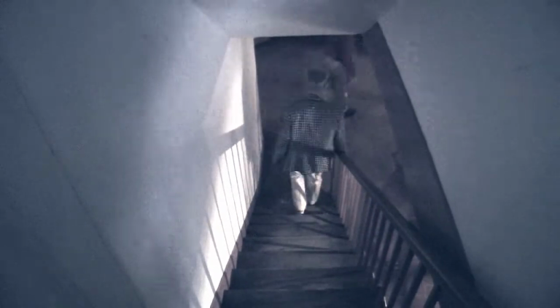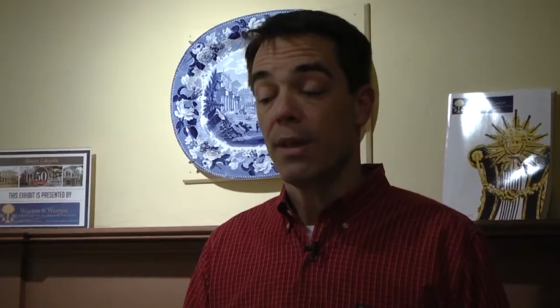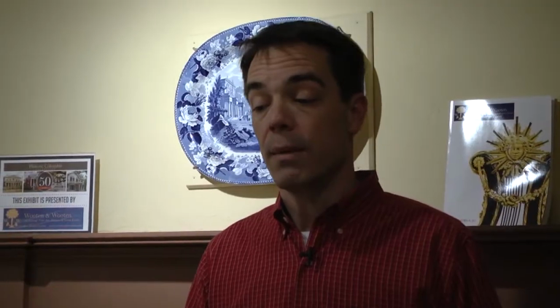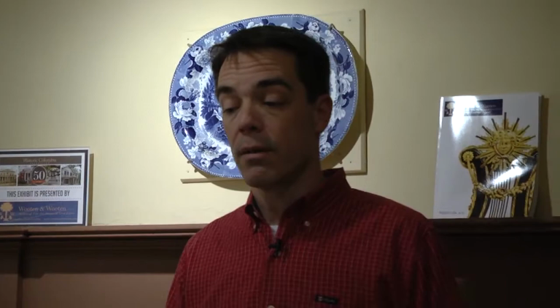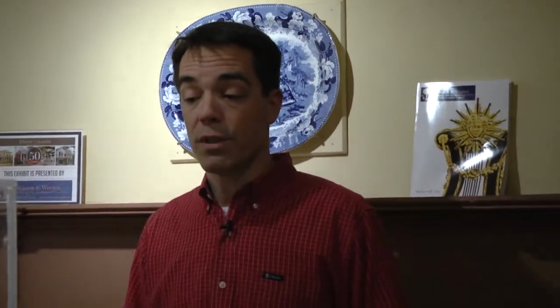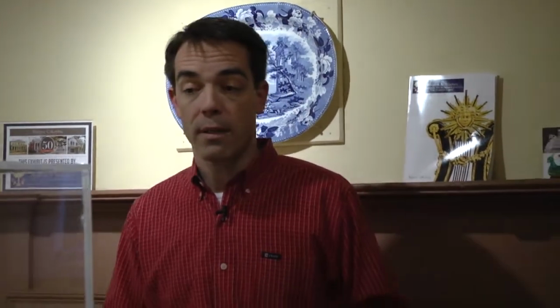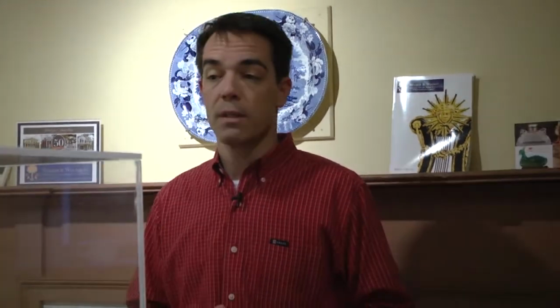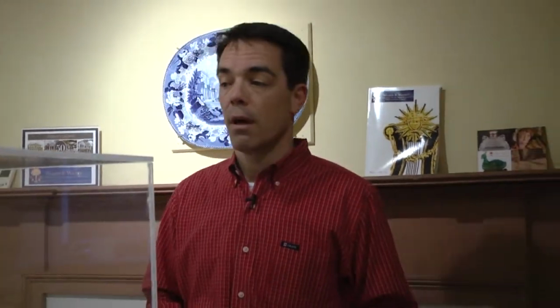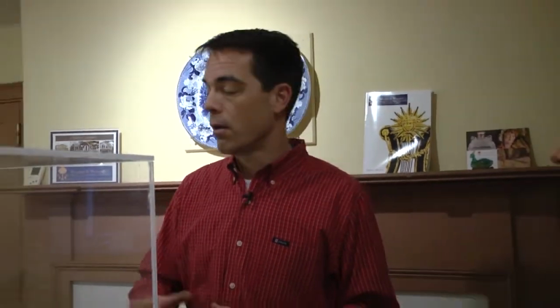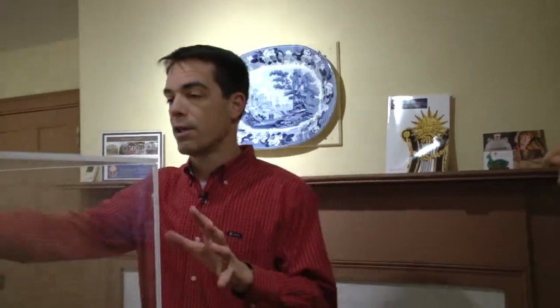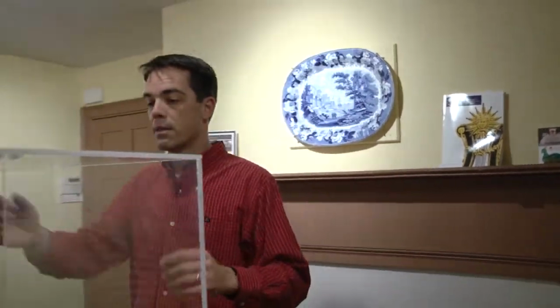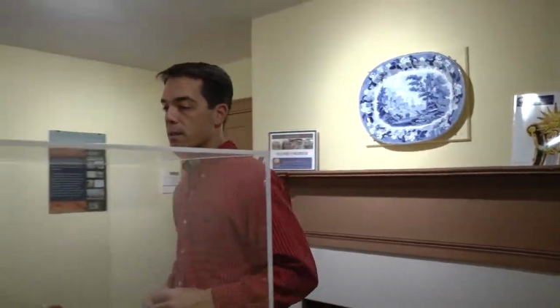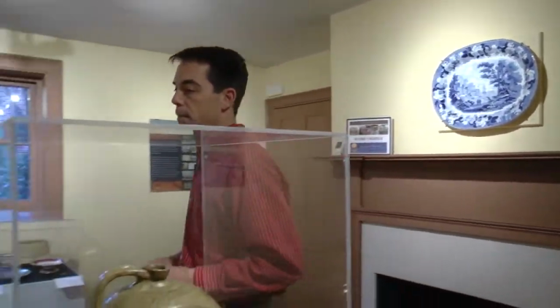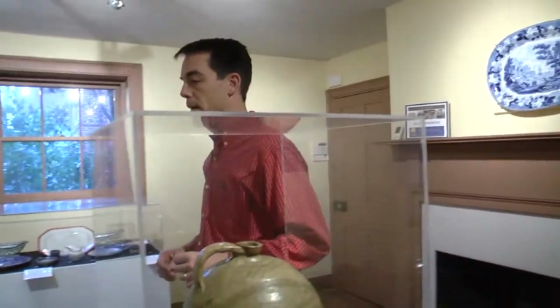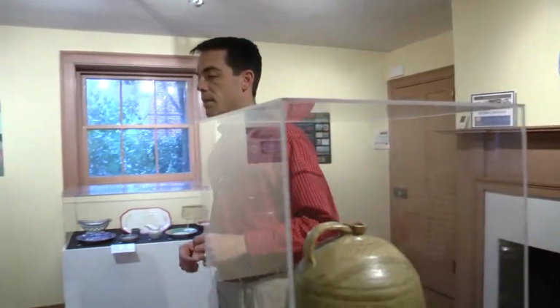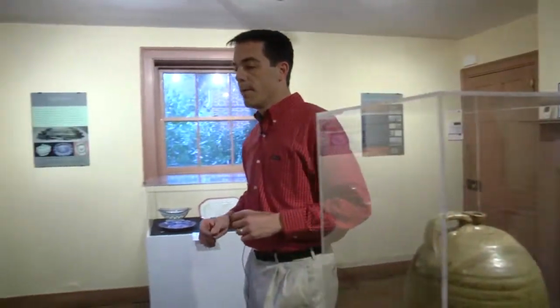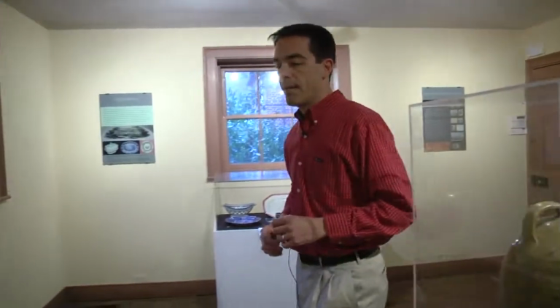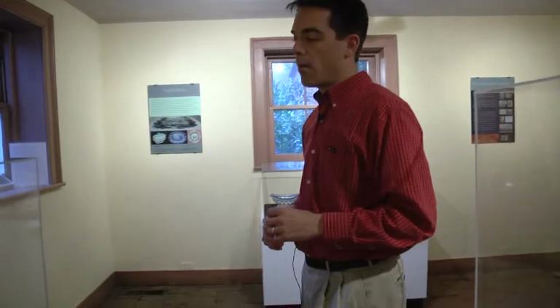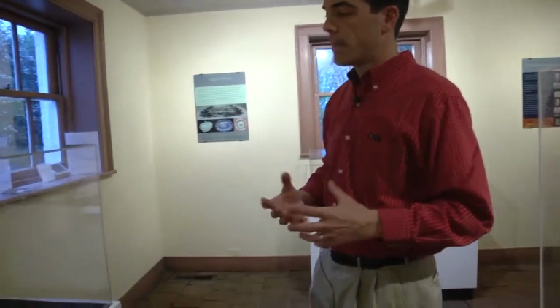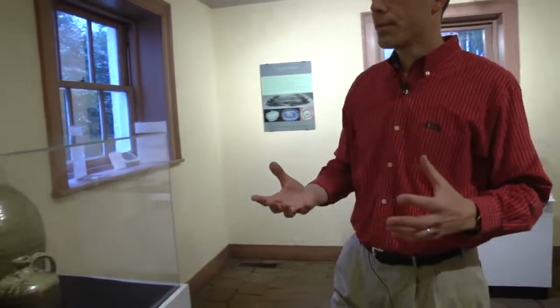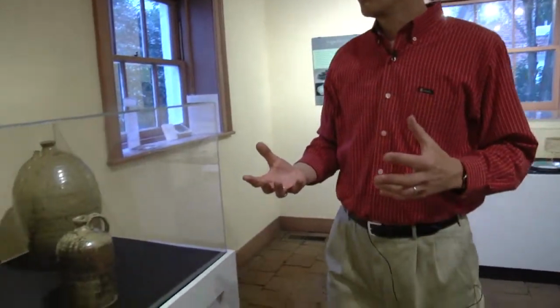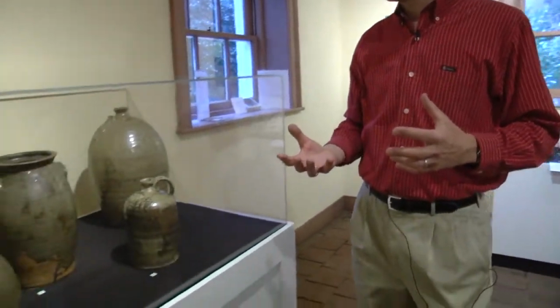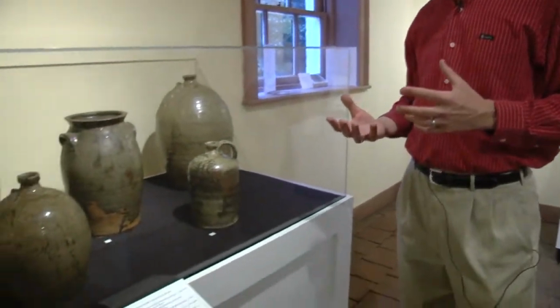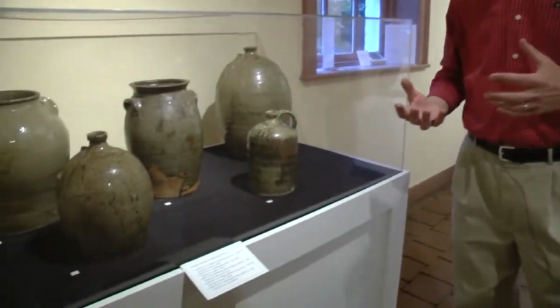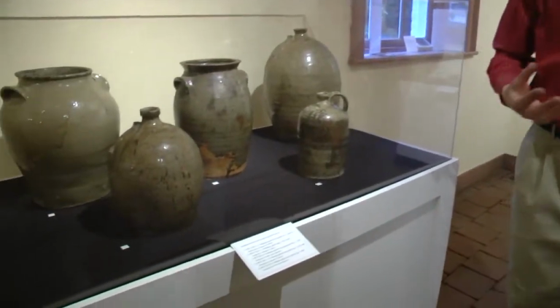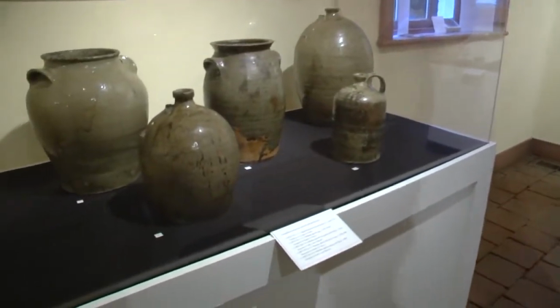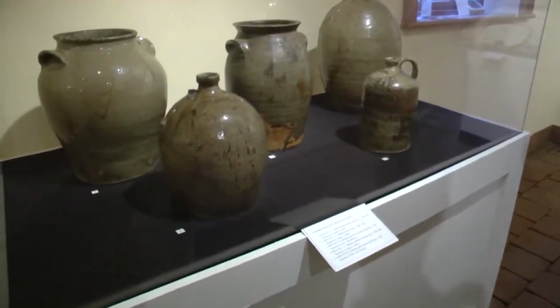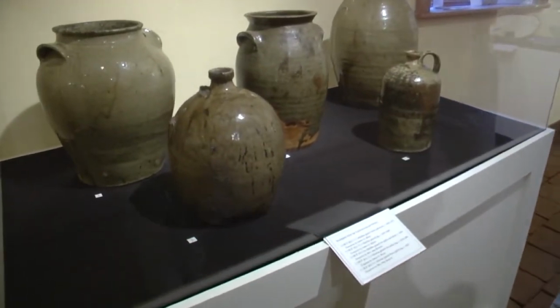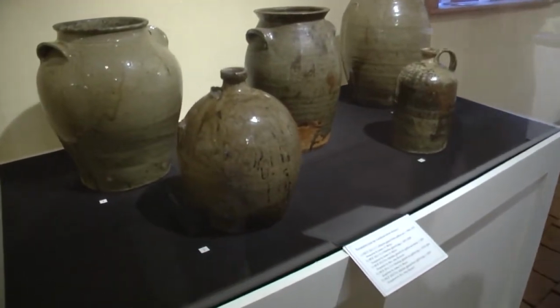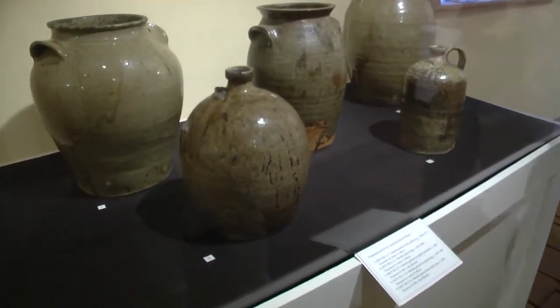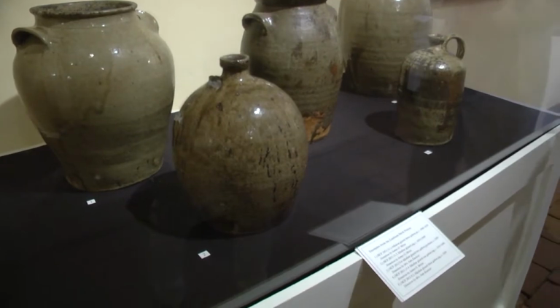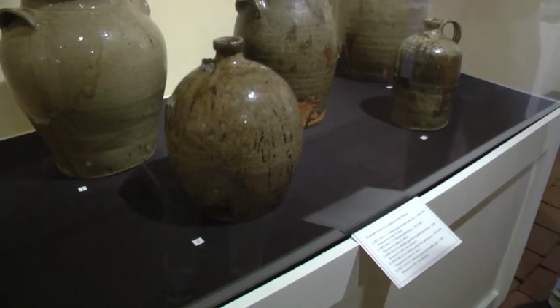The materials that were donated to us are largely showcased in these two spaces here, and they are examples of alkaline glaze ceramics made here in Columbia.